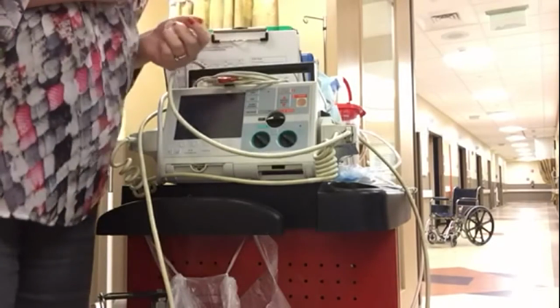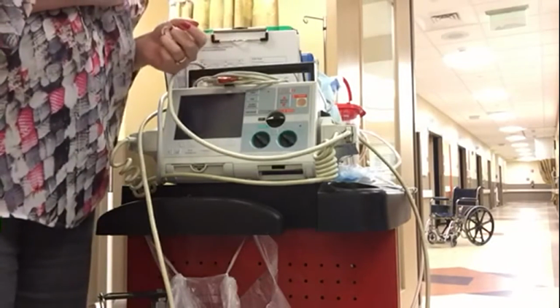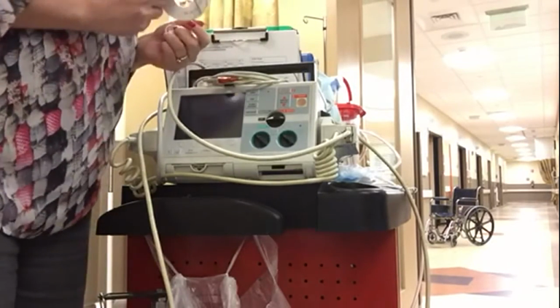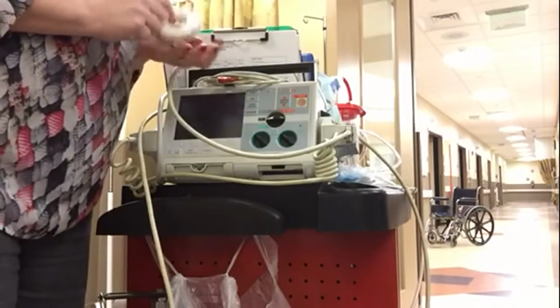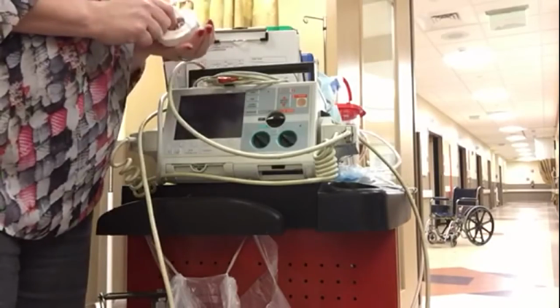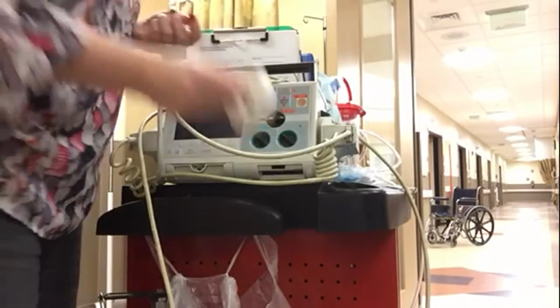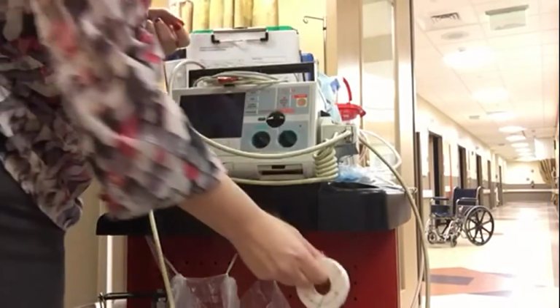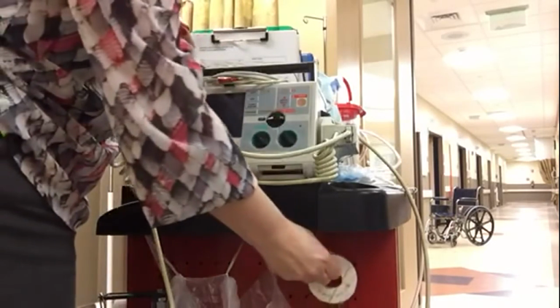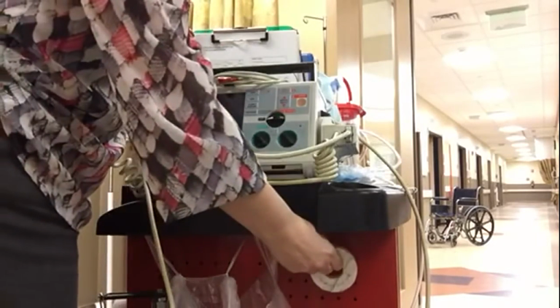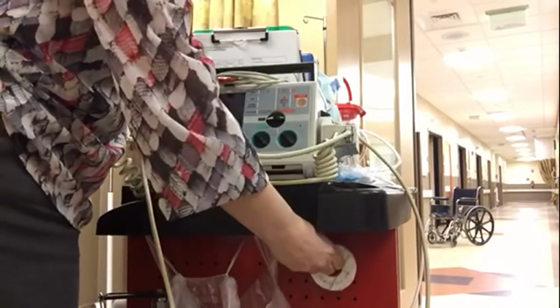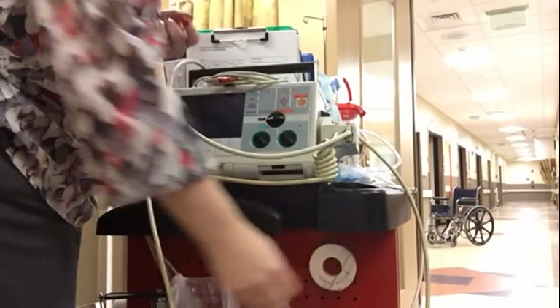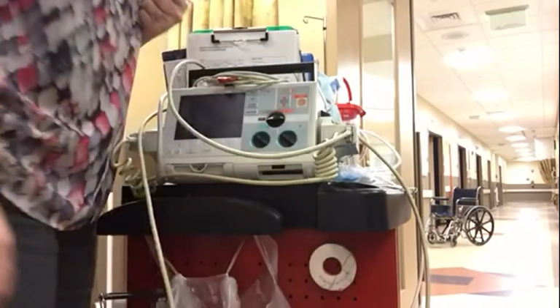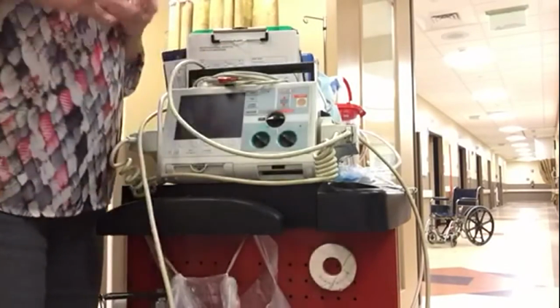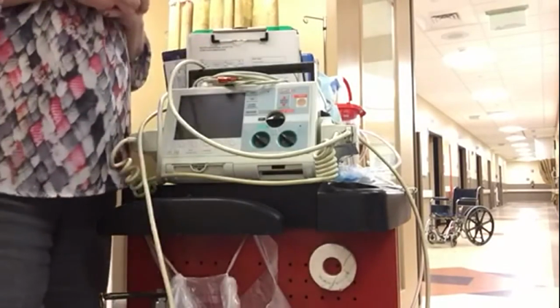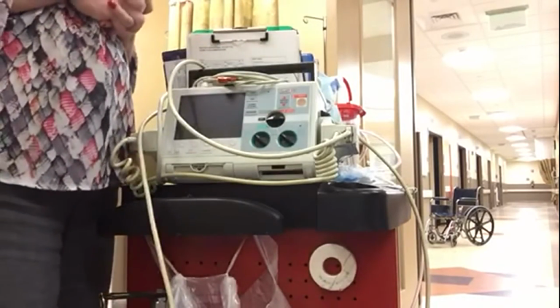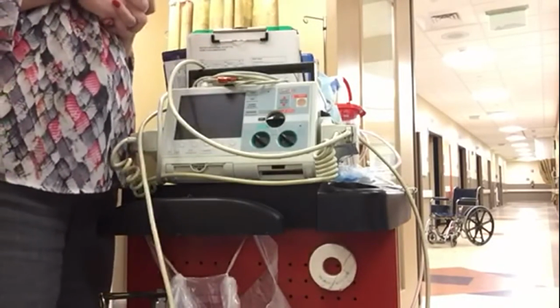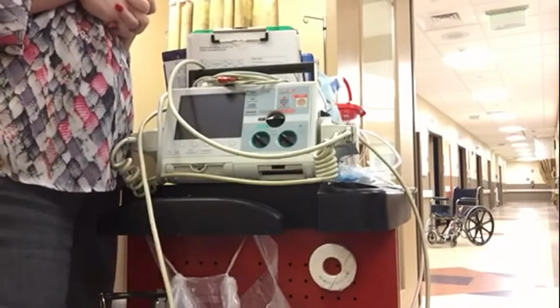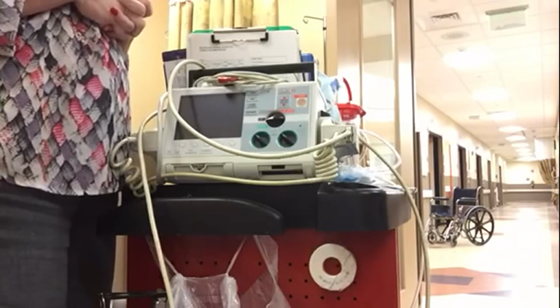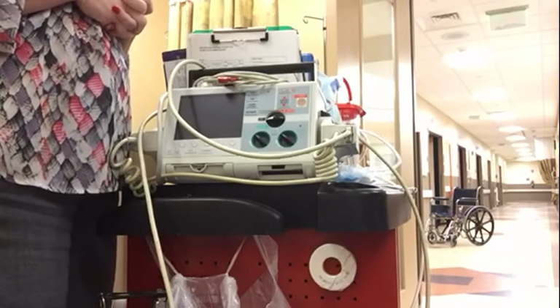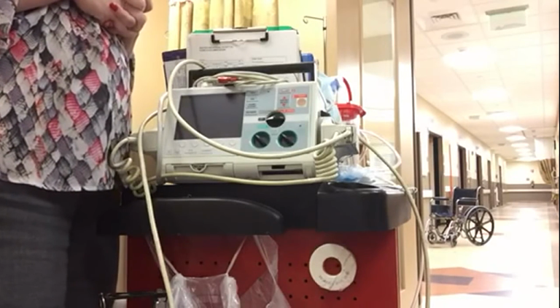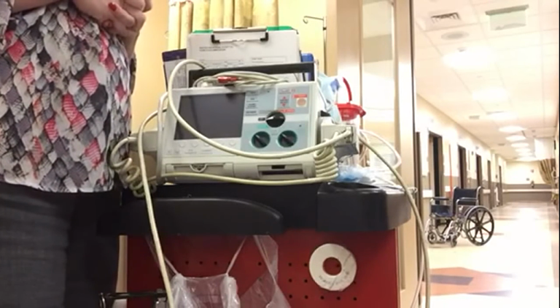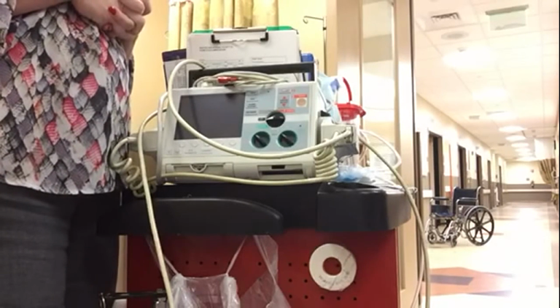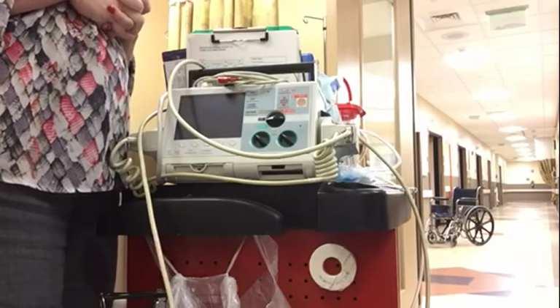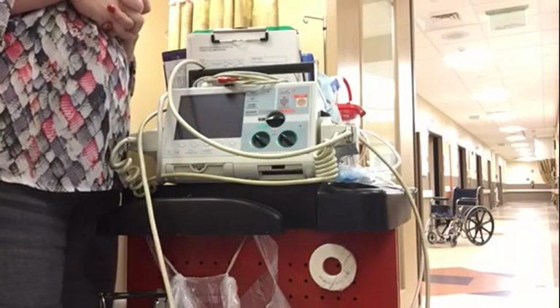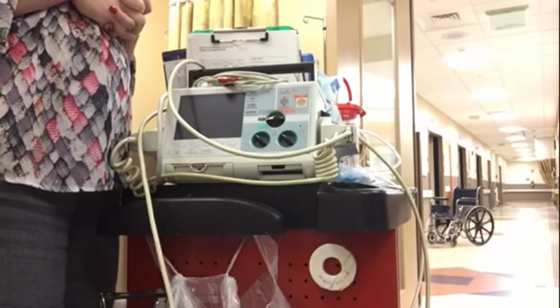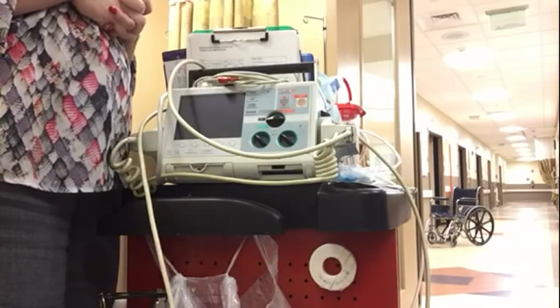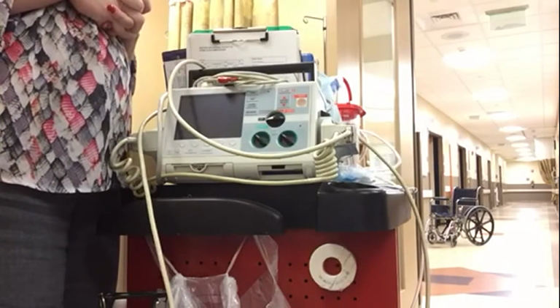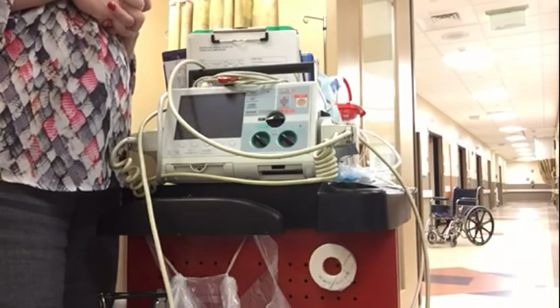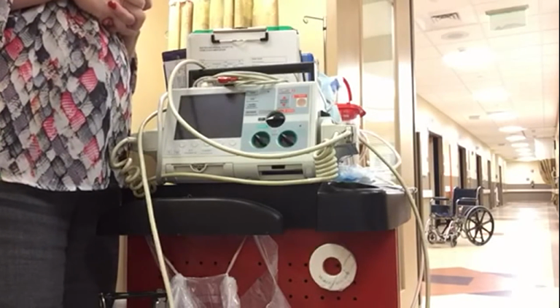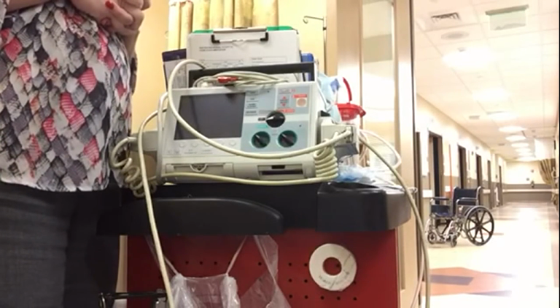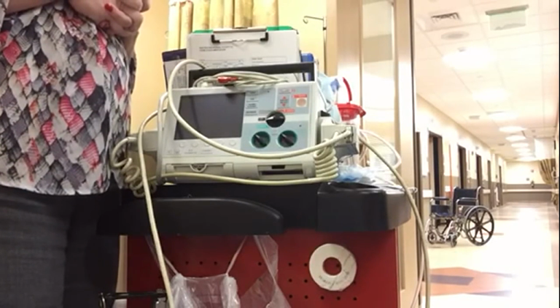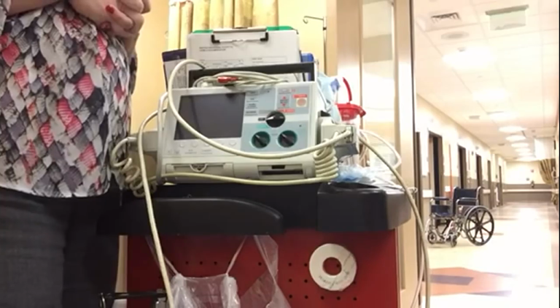You might also find a large magnet on the crash cart. If a patient has a pacemaker and it's not doing what it should be doing, they'll place the large magnet over the pacemaker to shut it off temporarily.